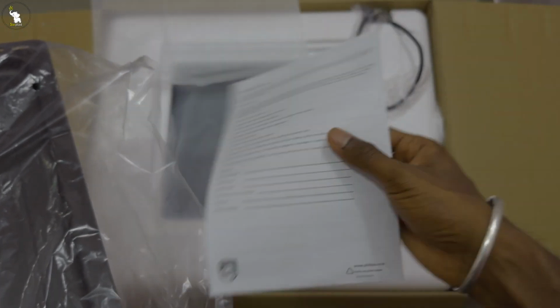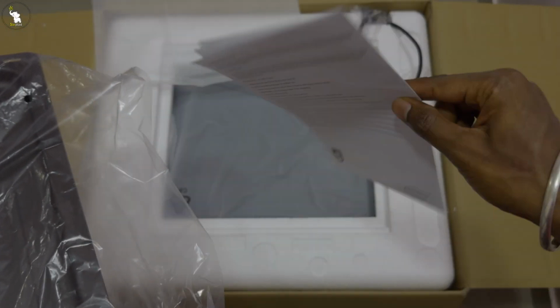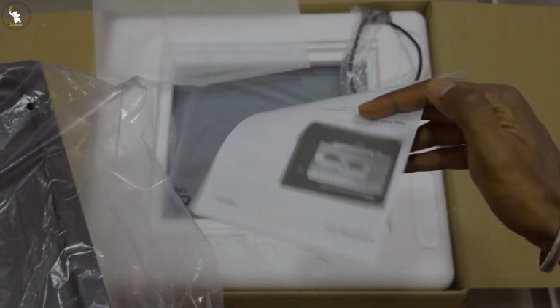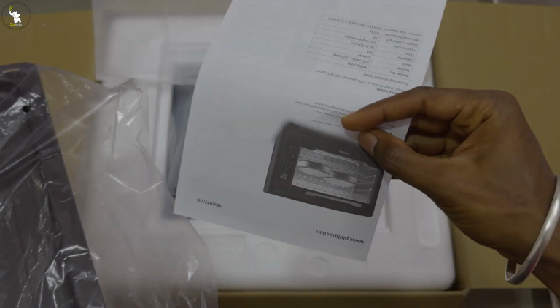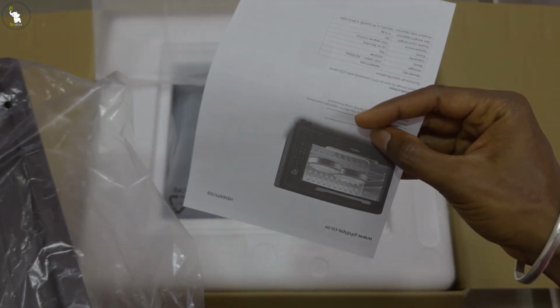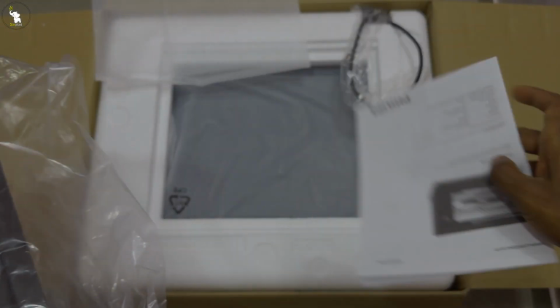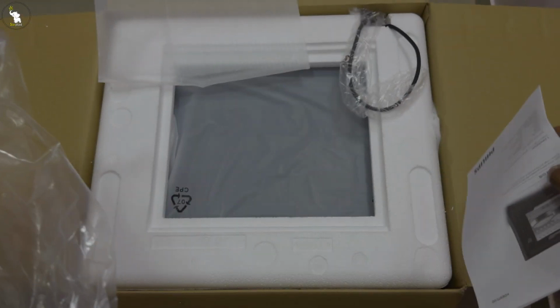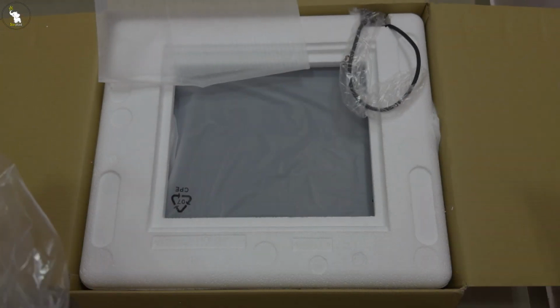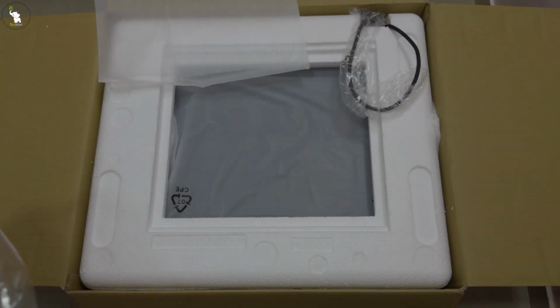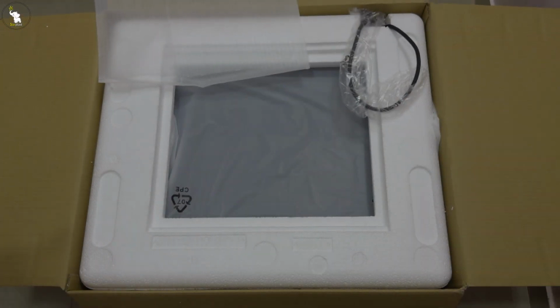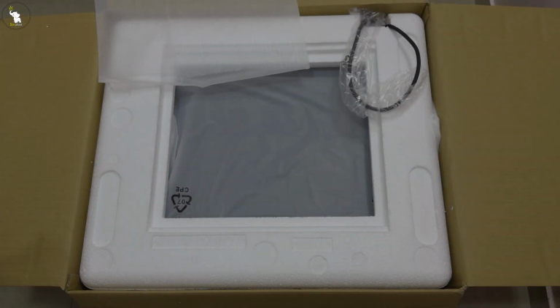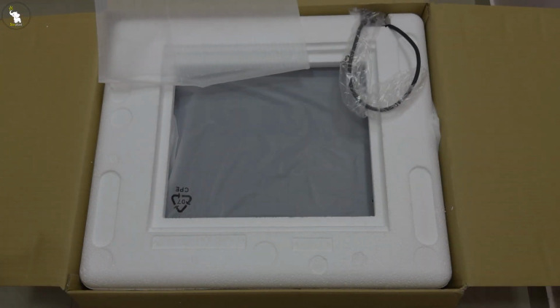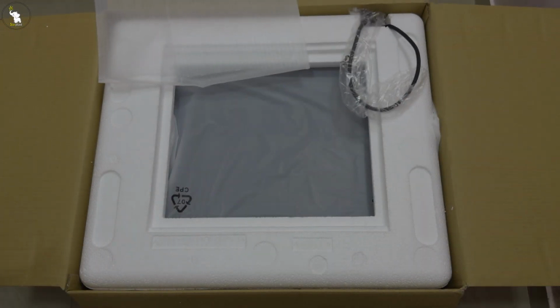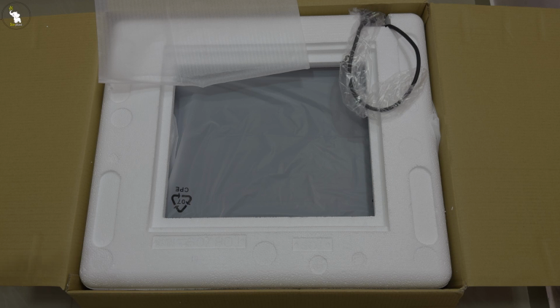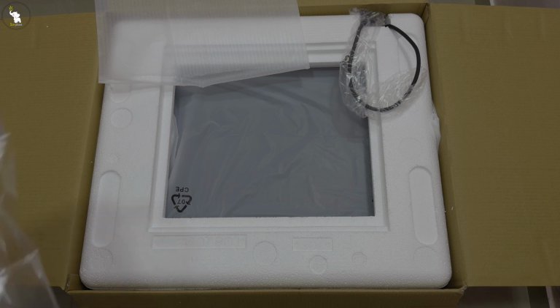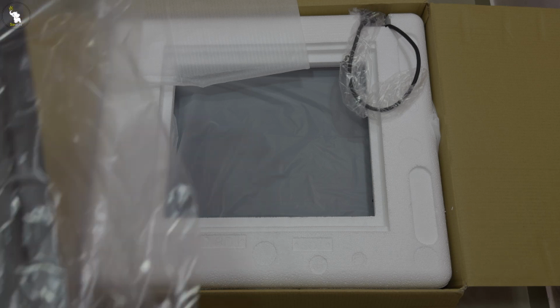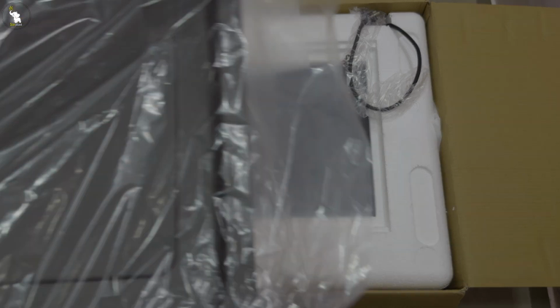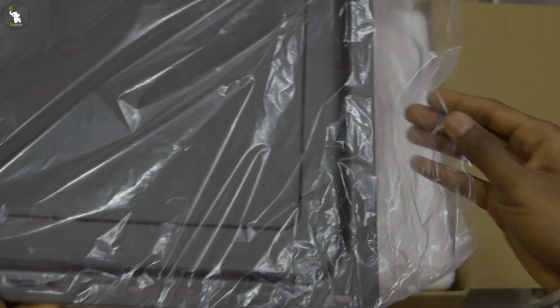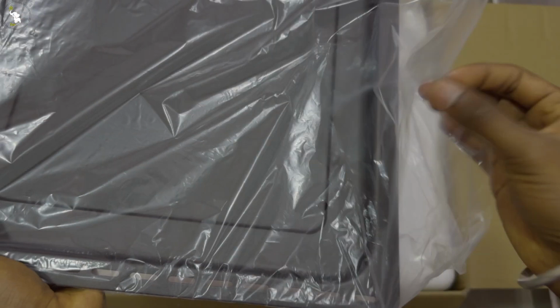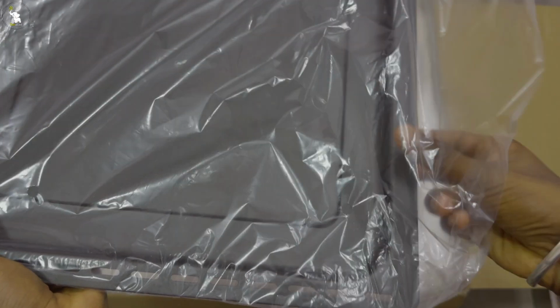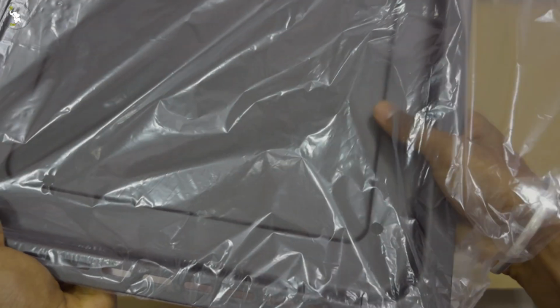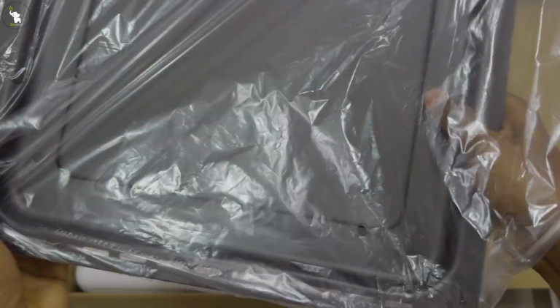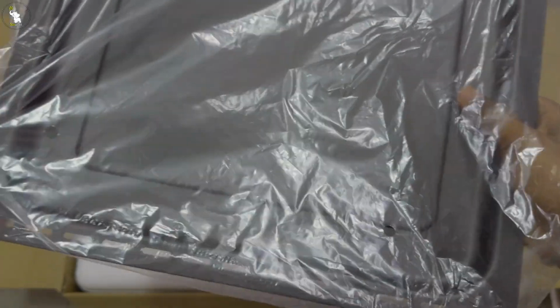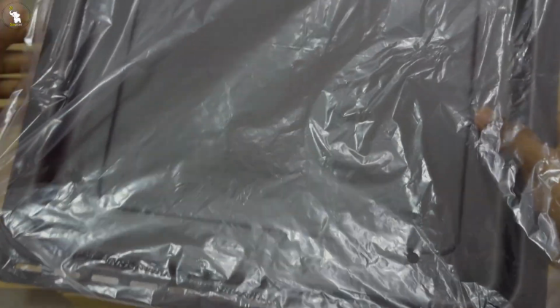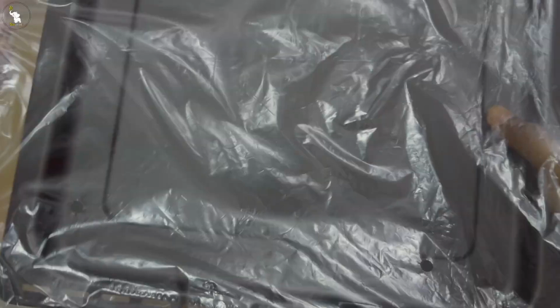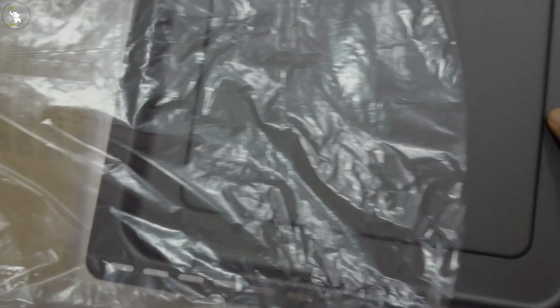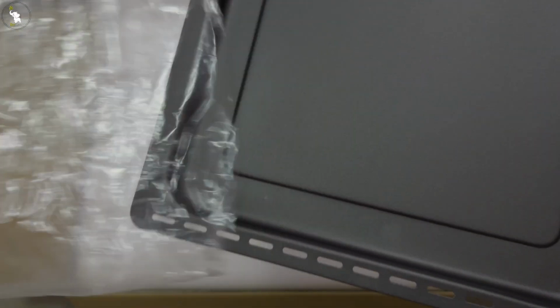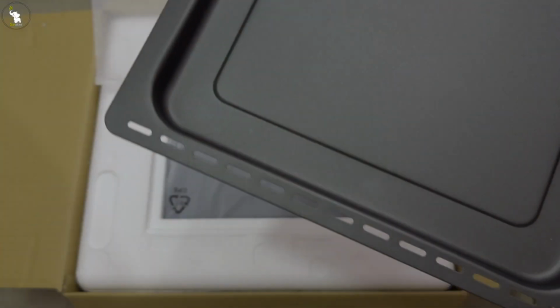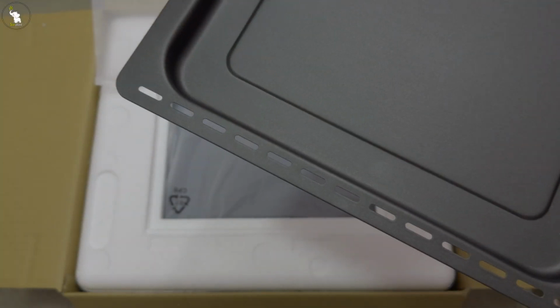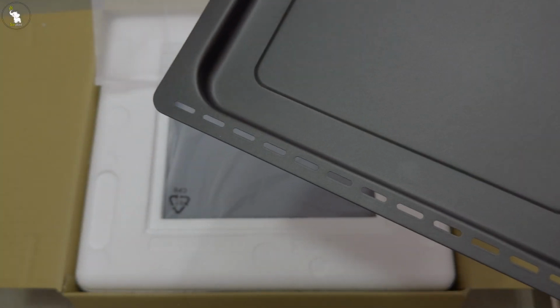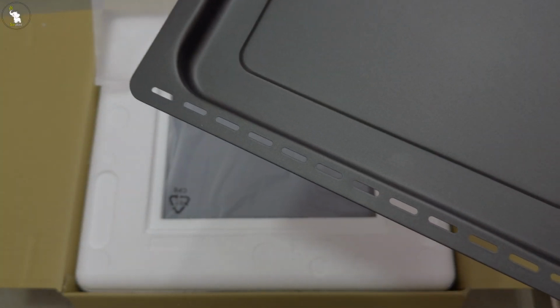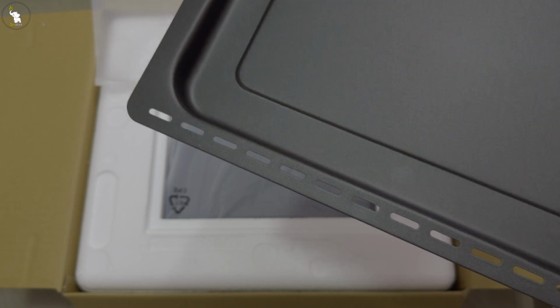Okay, here it is — the actual guidebook. We don't need it right now. Let's take this out and see how it feels.